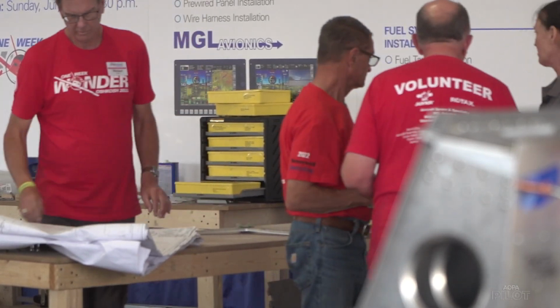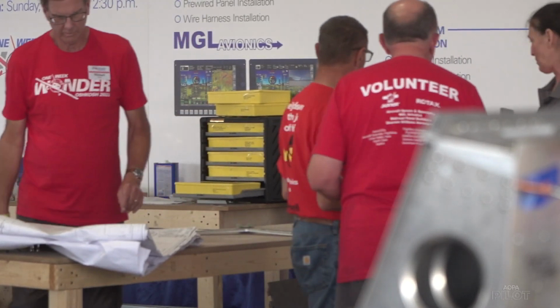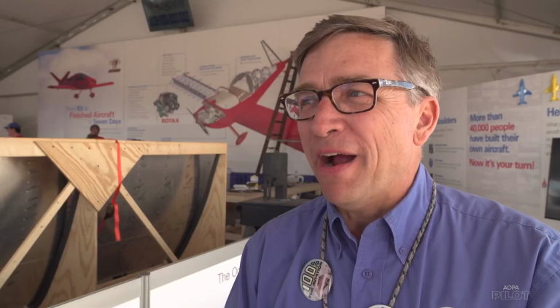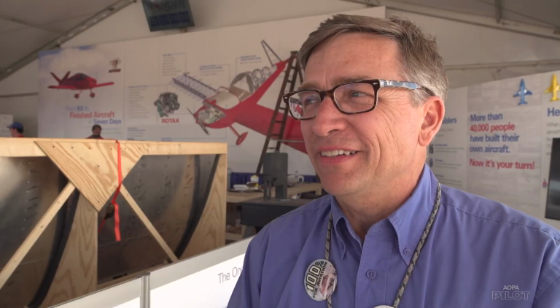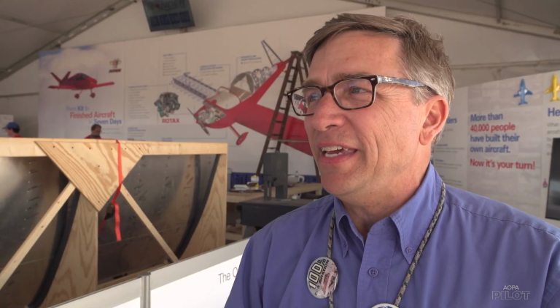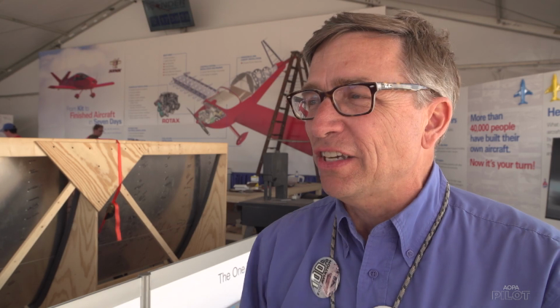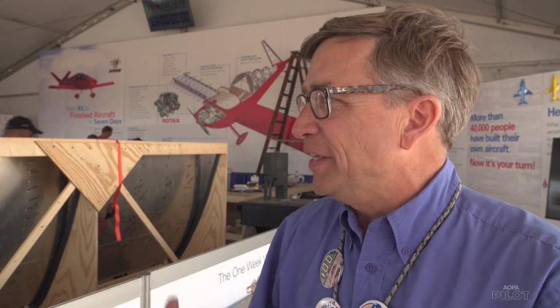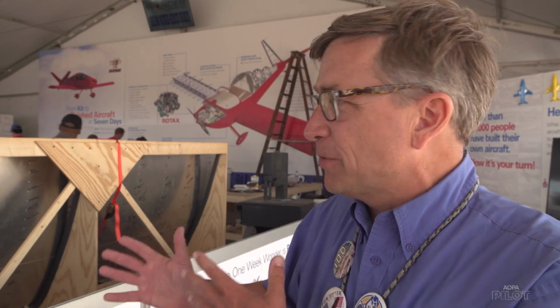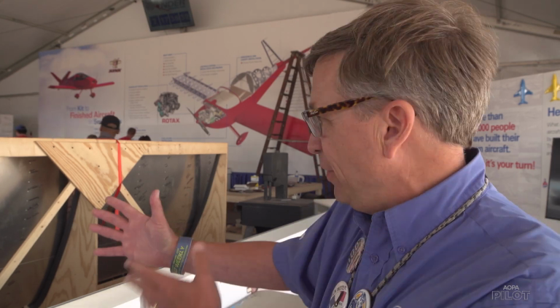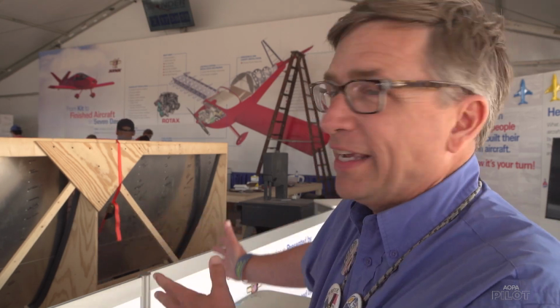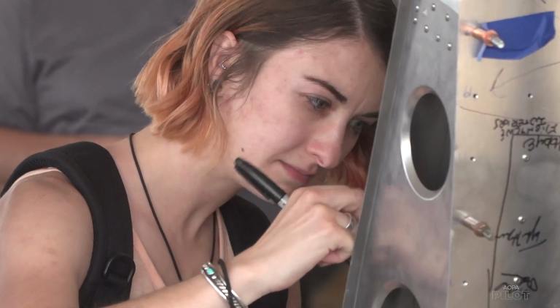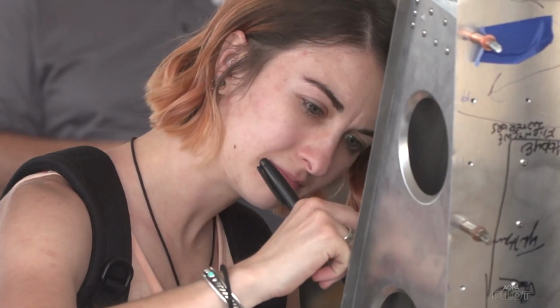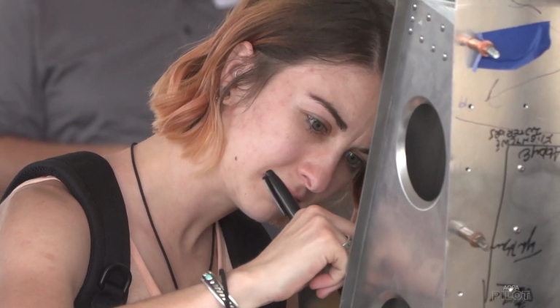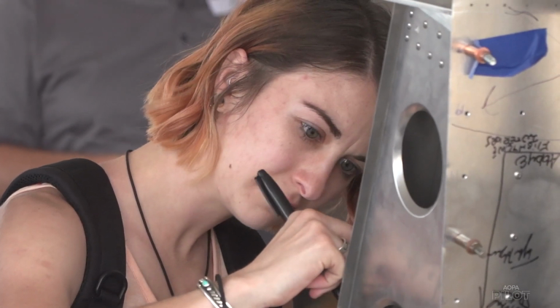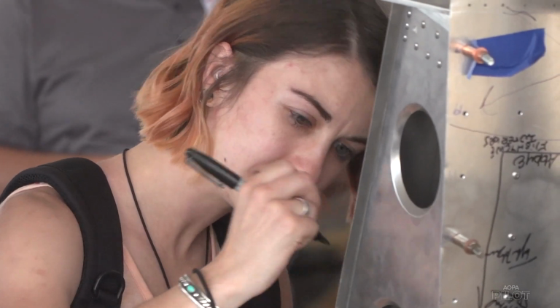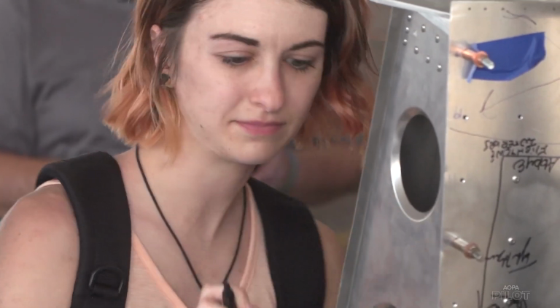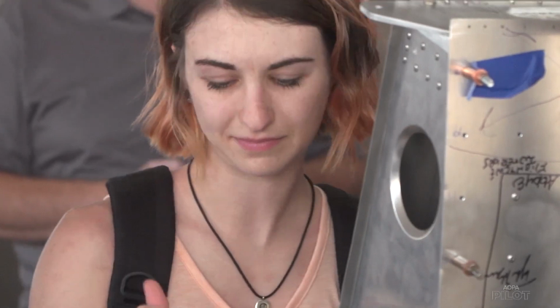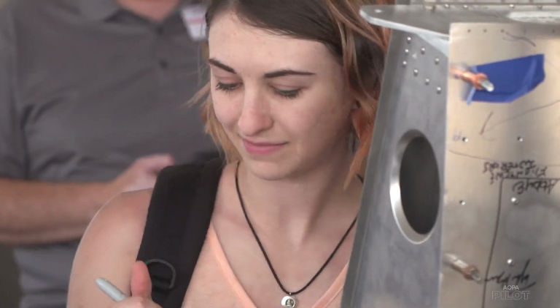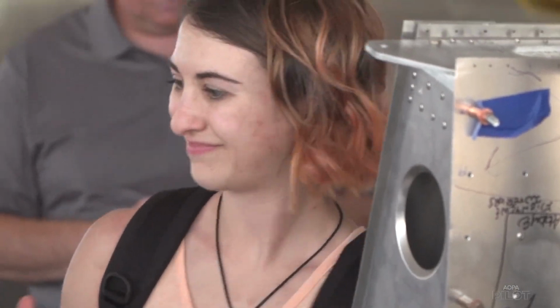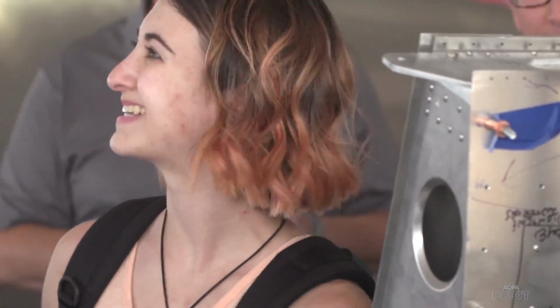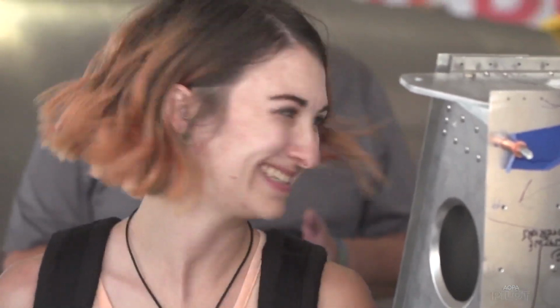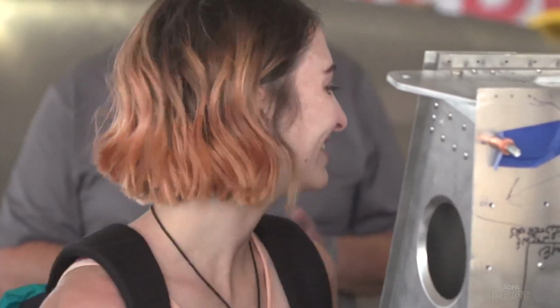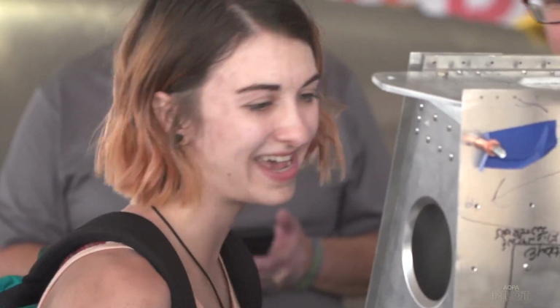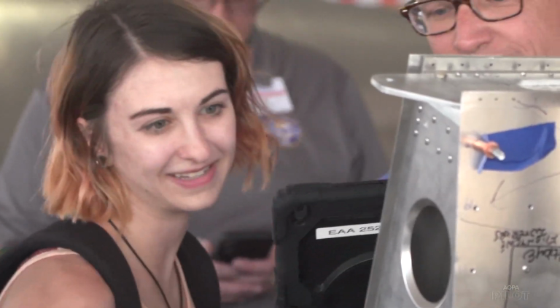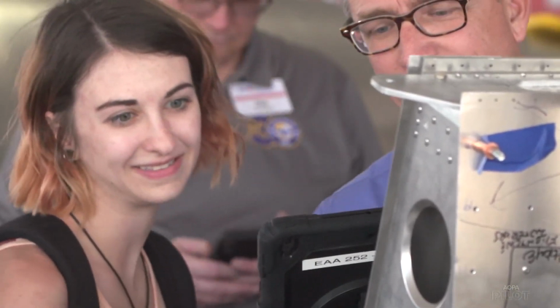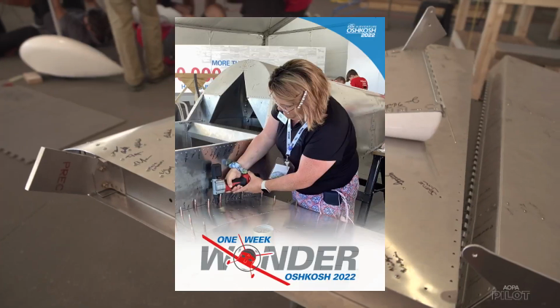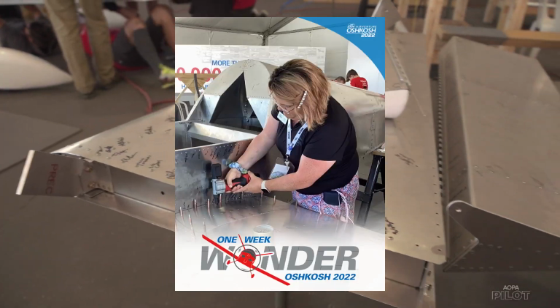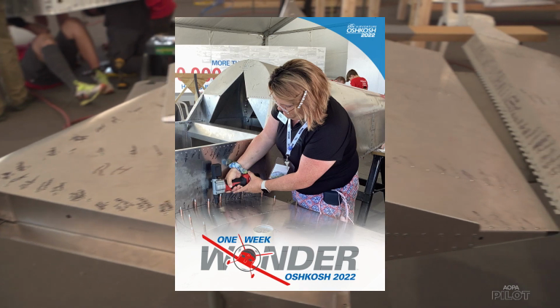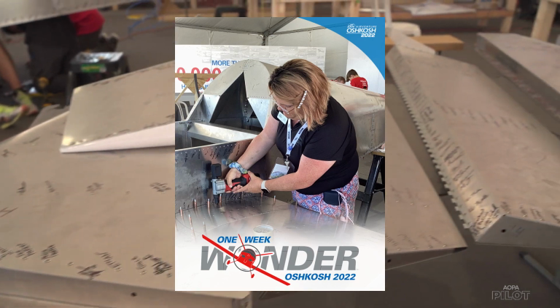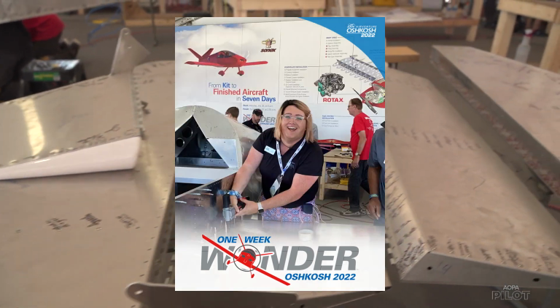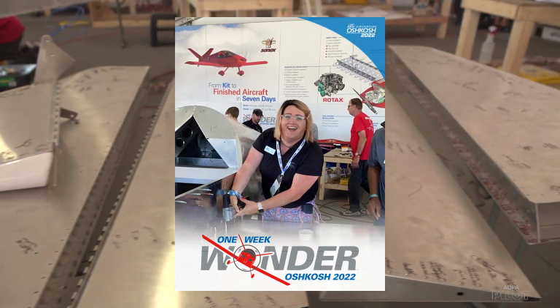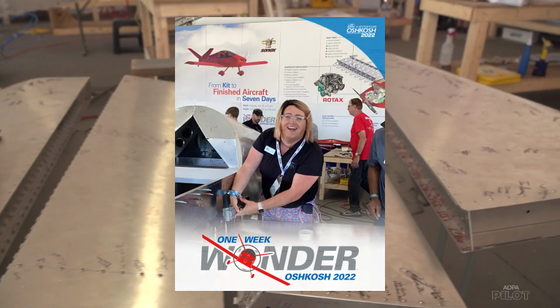It's really inspiring to see all the names on the wing — all the different people who've had a chance to pull a rivet, everything from real little to real old. Including Sierra Harrop, AOPA pilot.